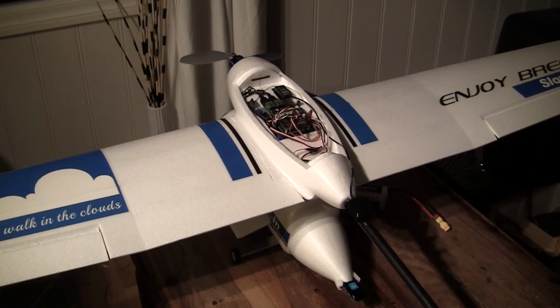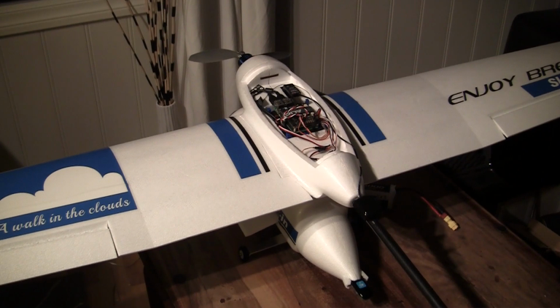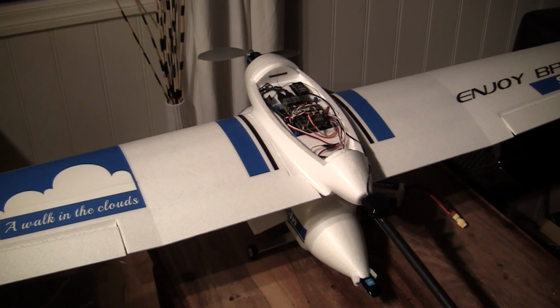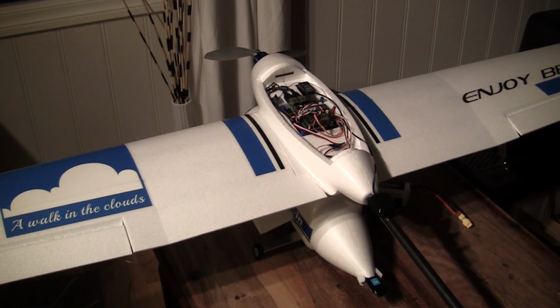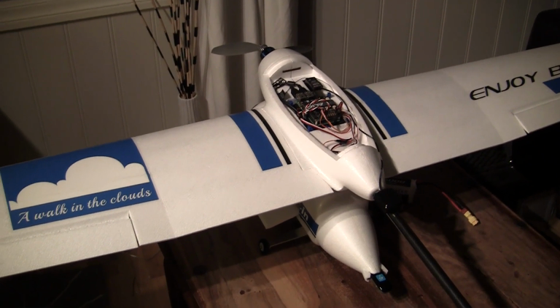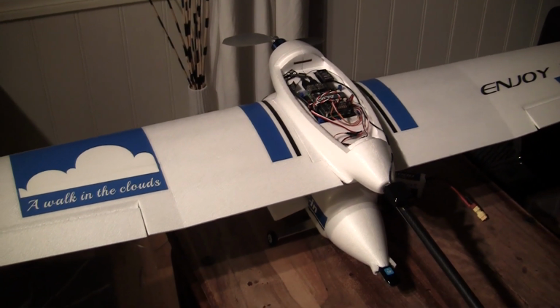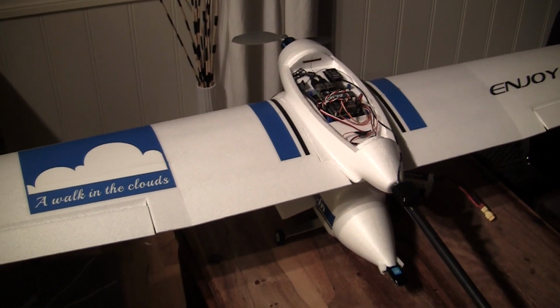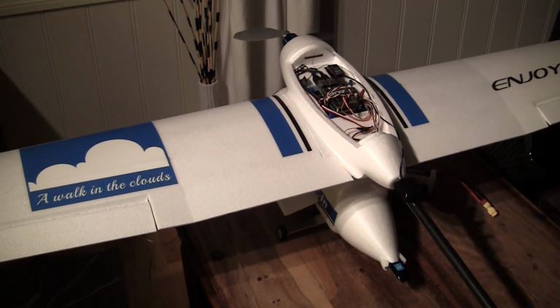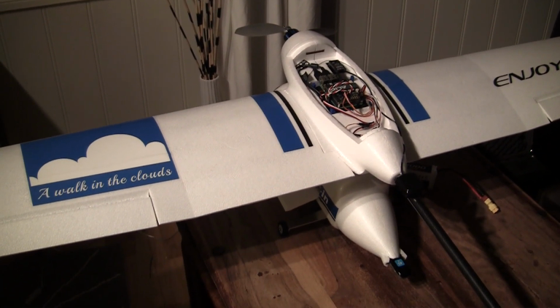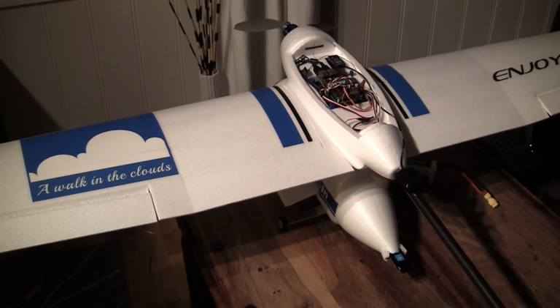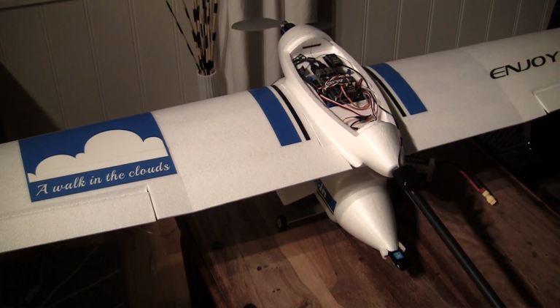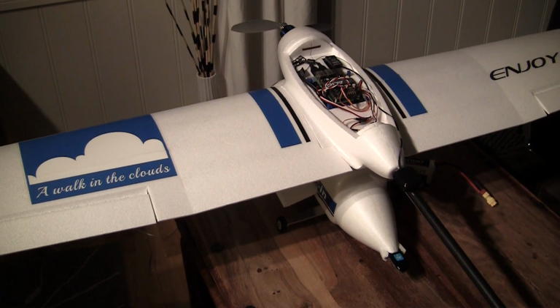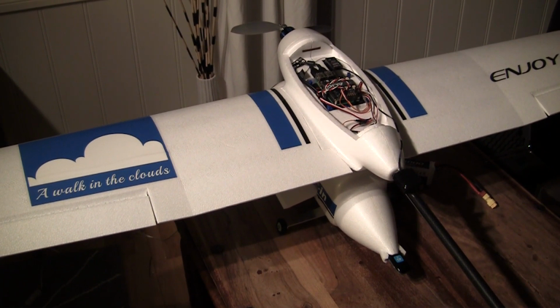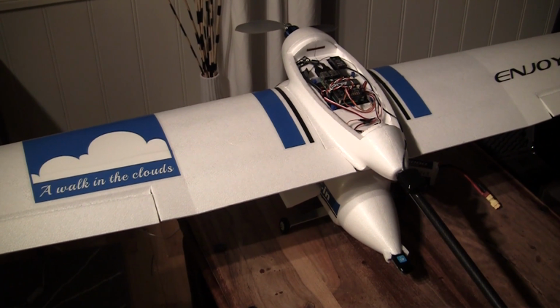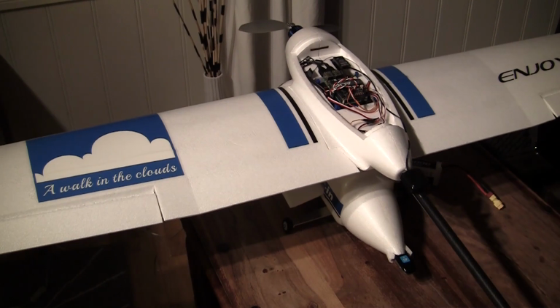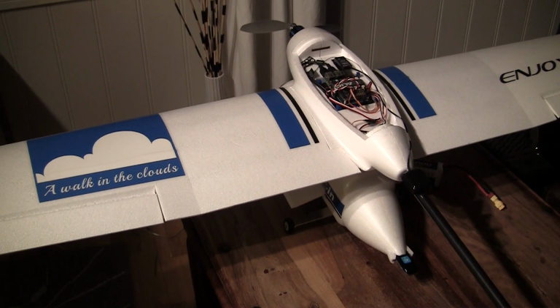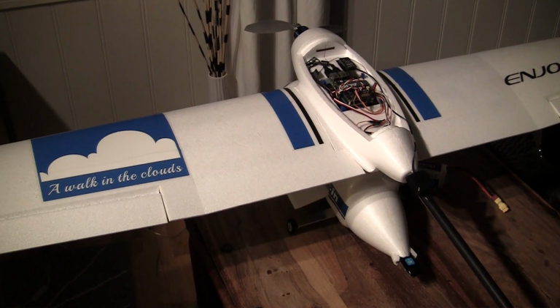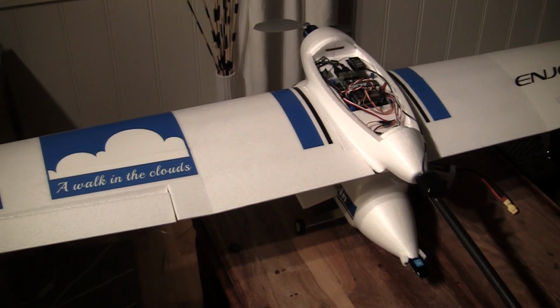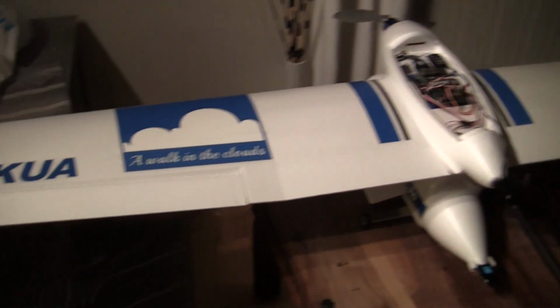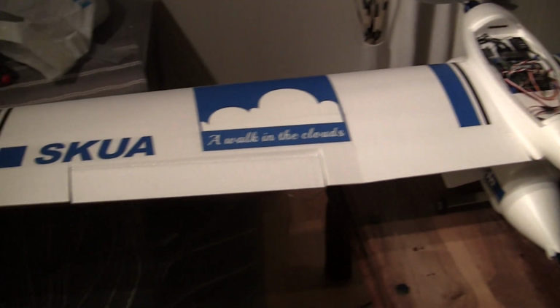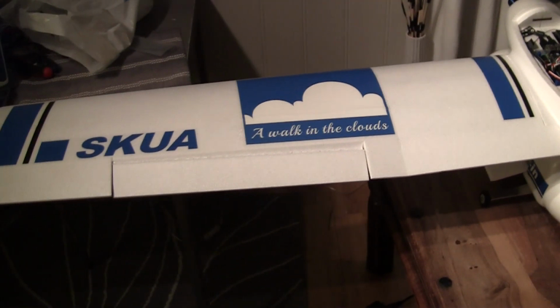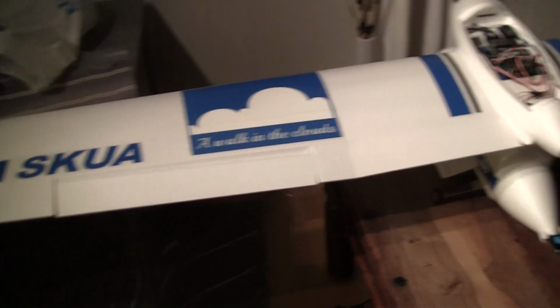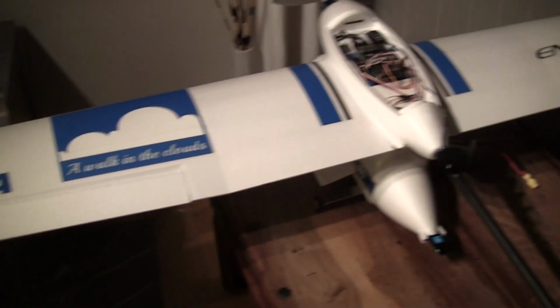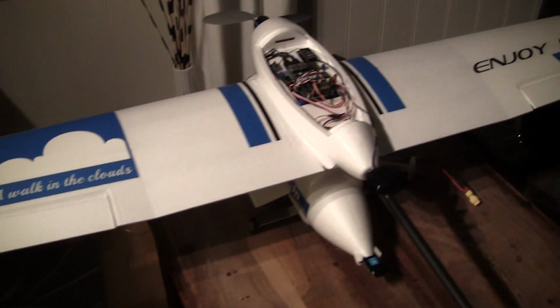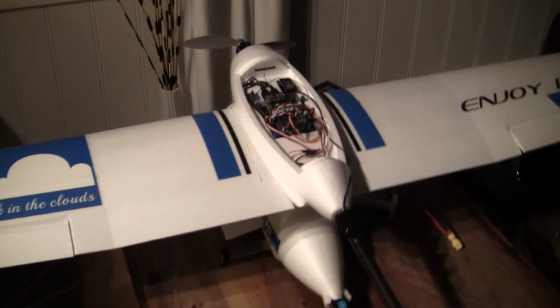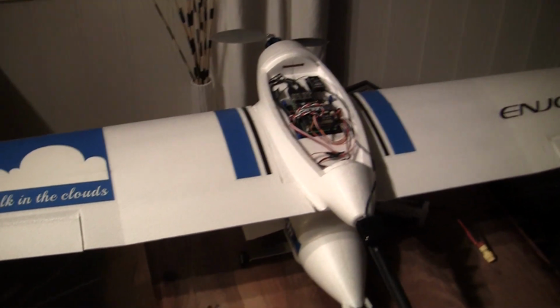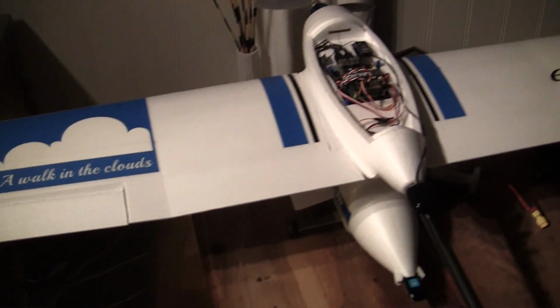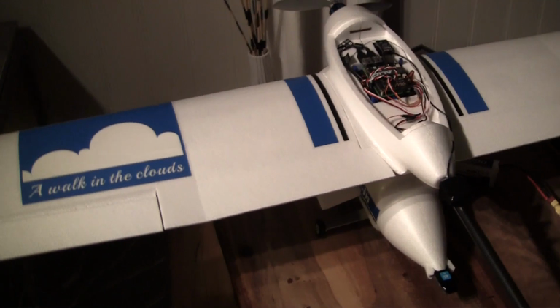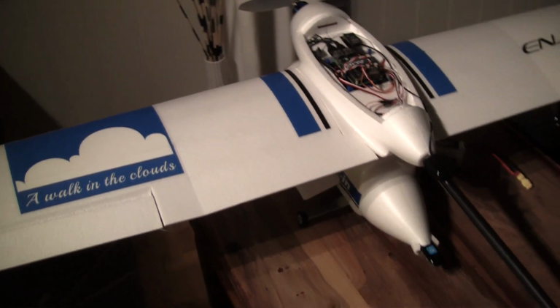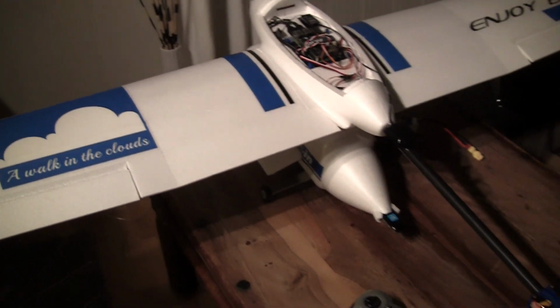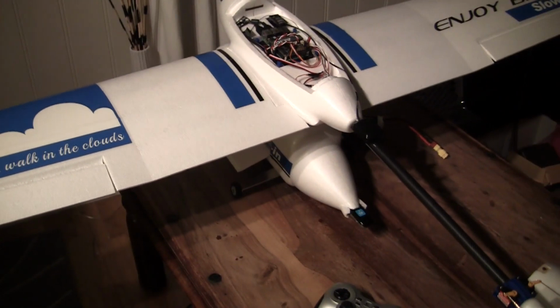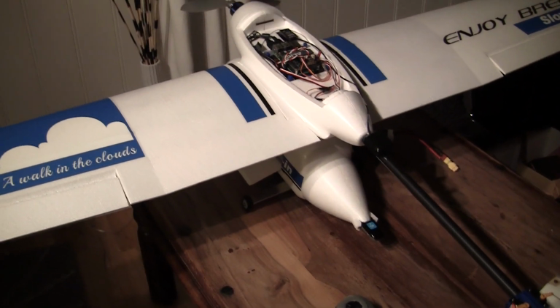Hello everyone. This is my new project — it's a Skua airplane. Not a good looking one, but I think it will be perfect for my needs.